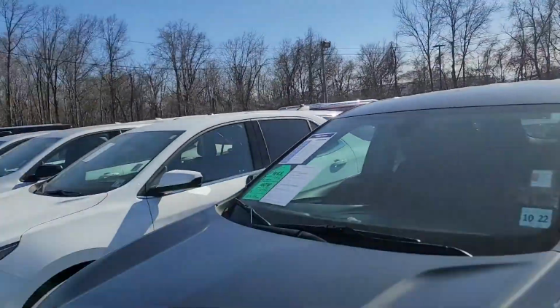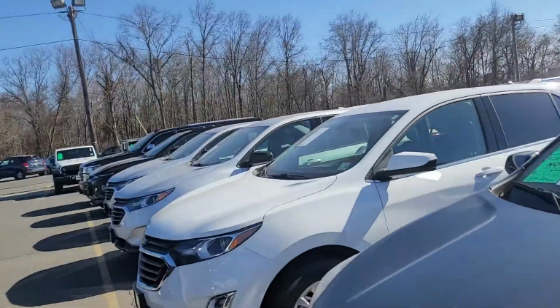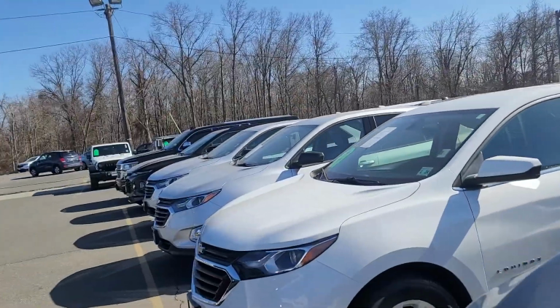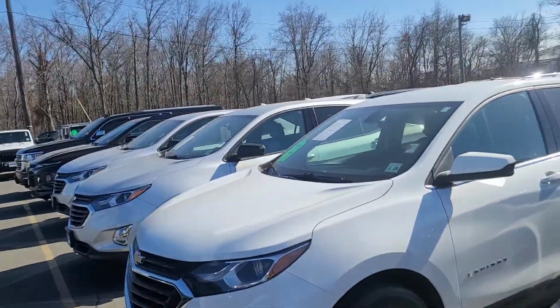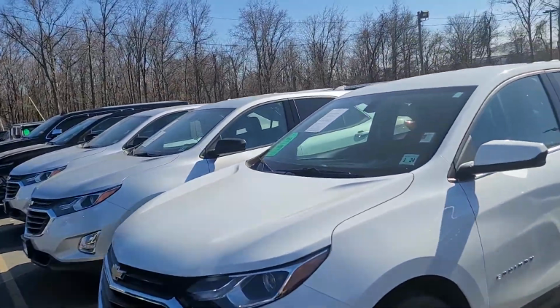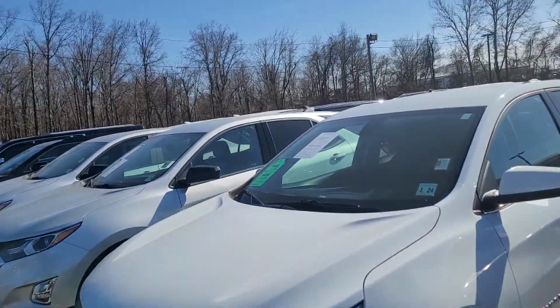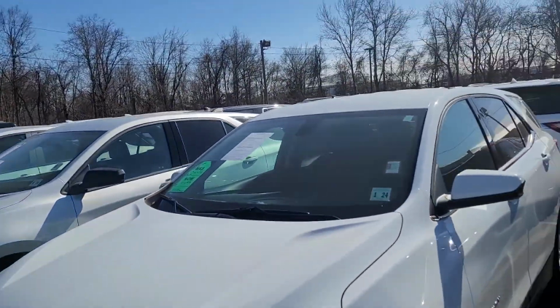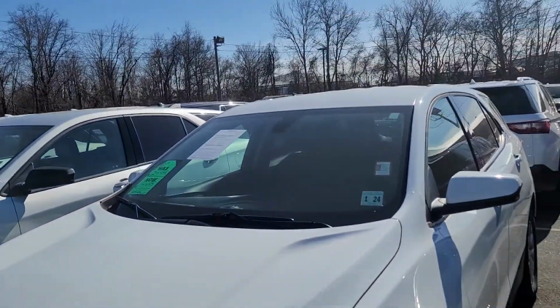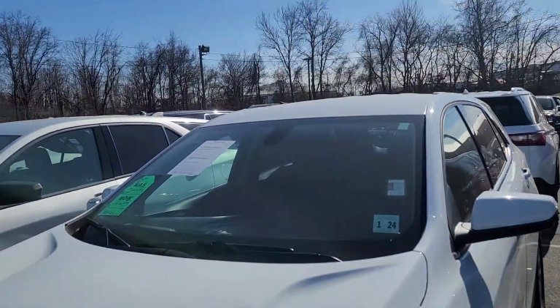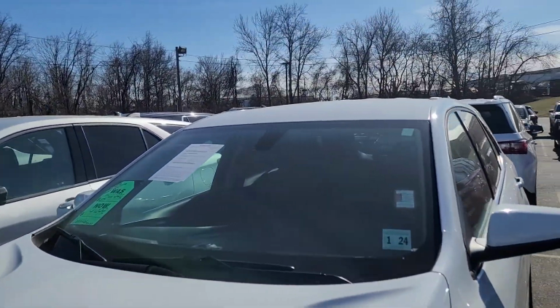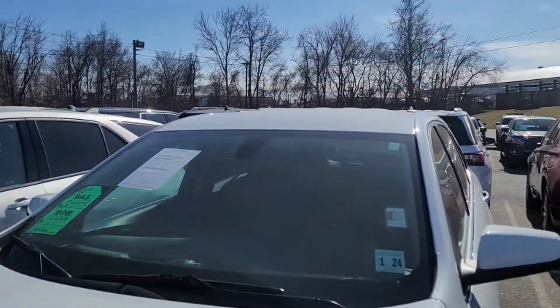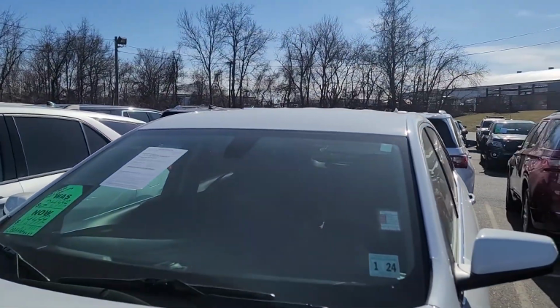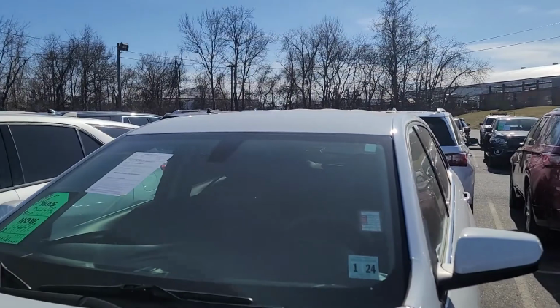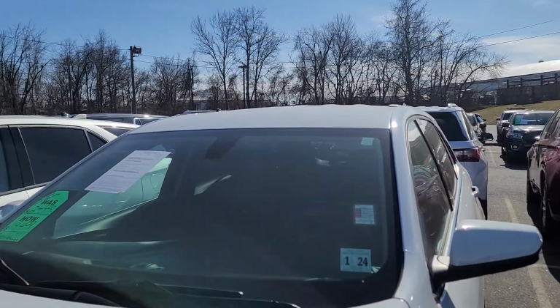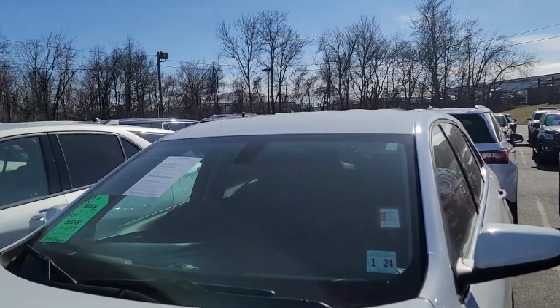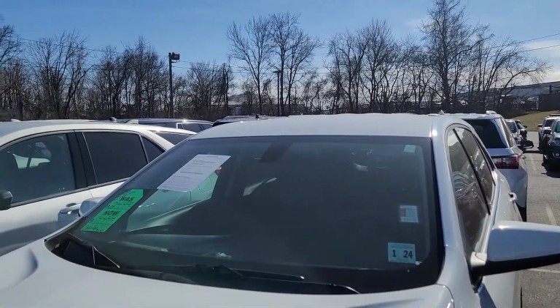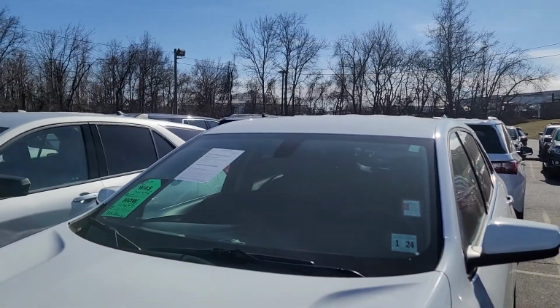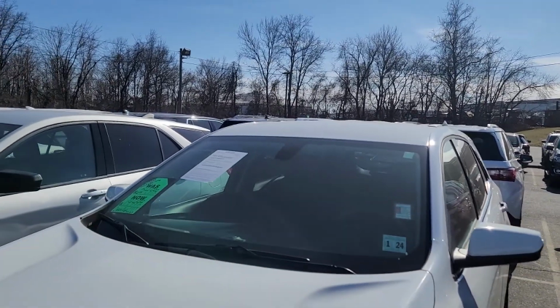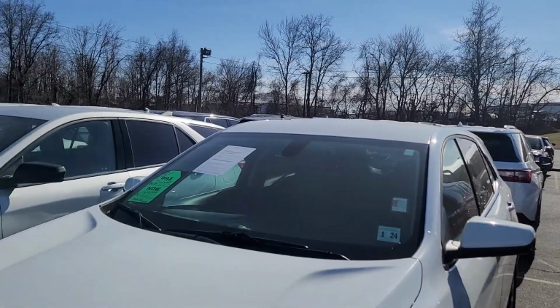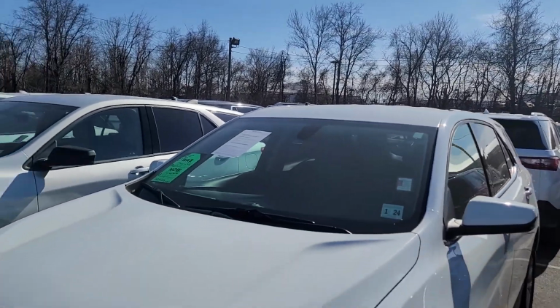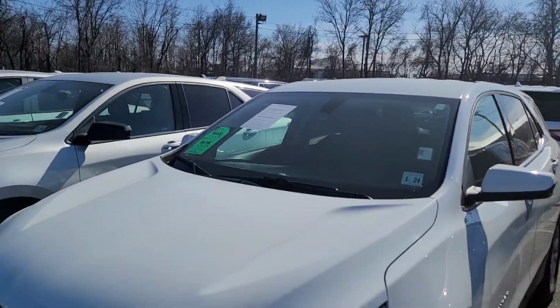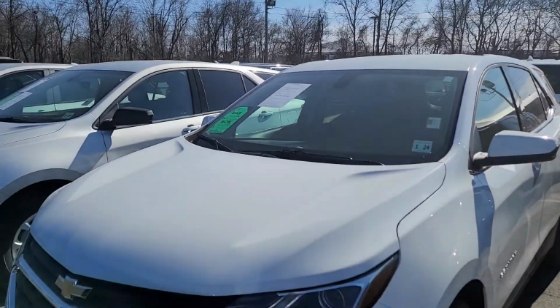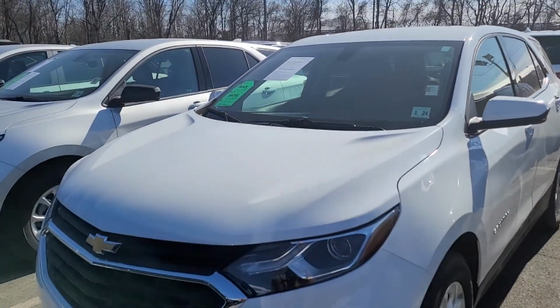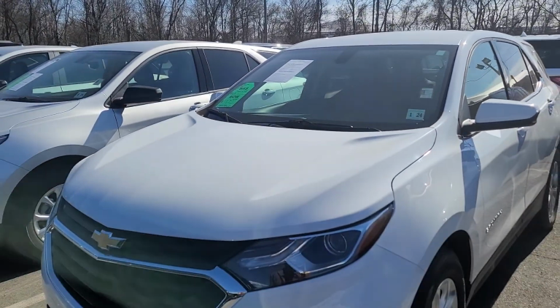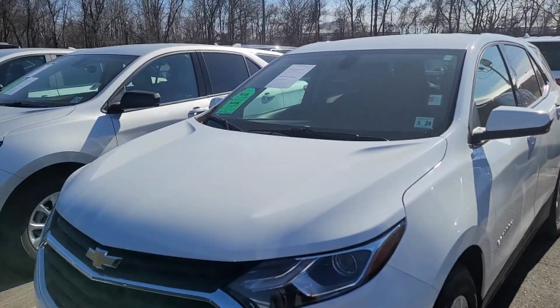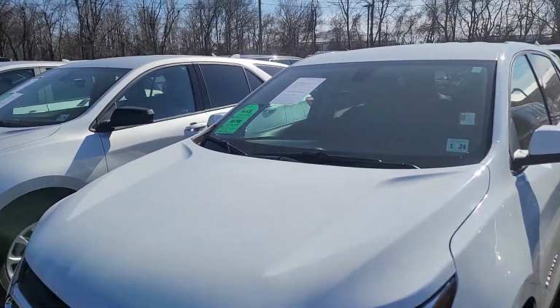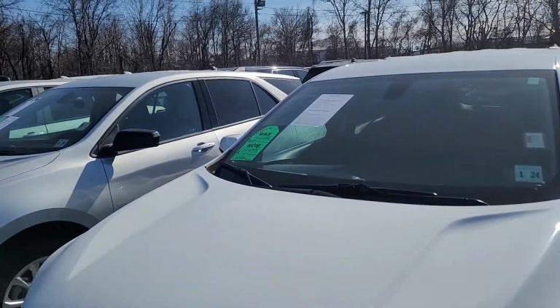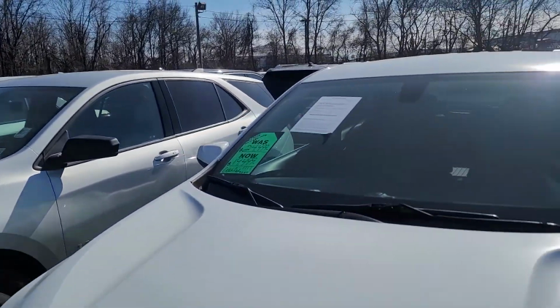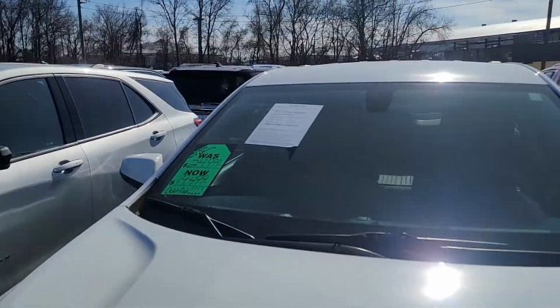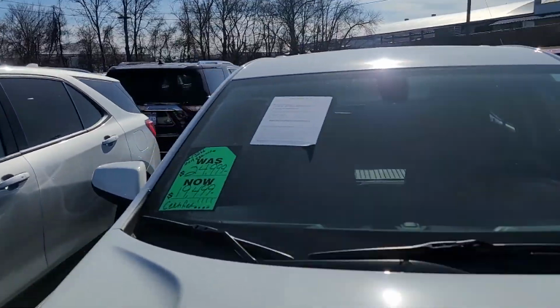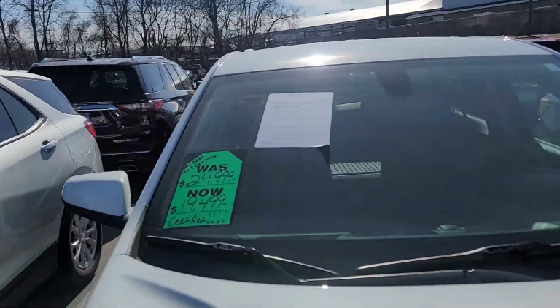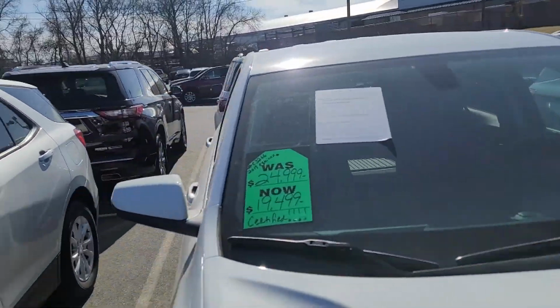Then I have another white one. This is a 2019 with just 17,965 miles, and this one is 19,500.